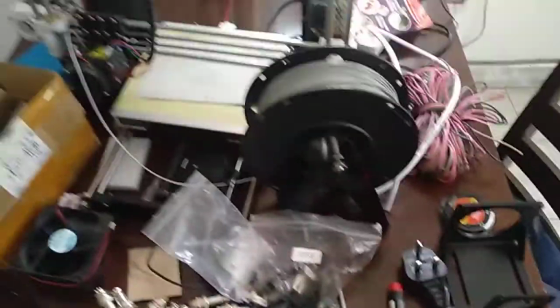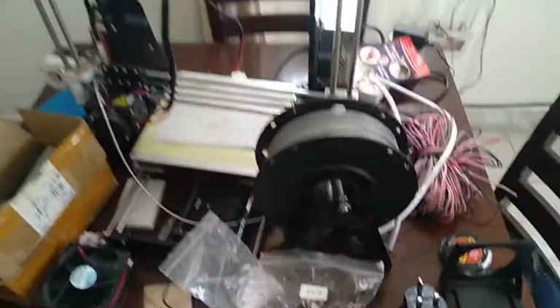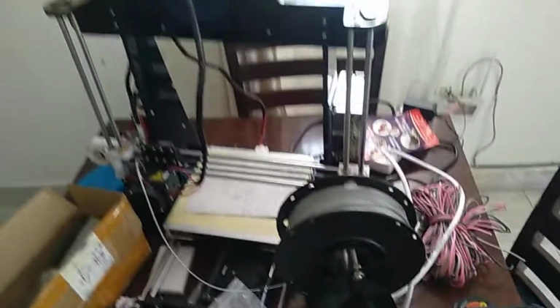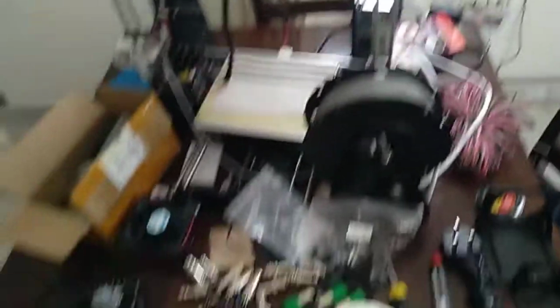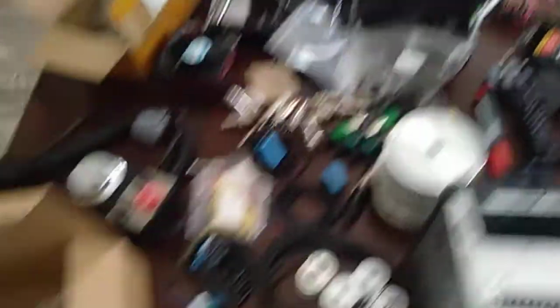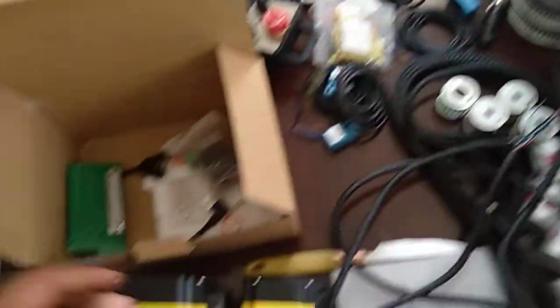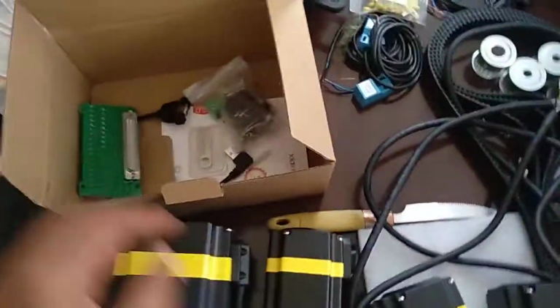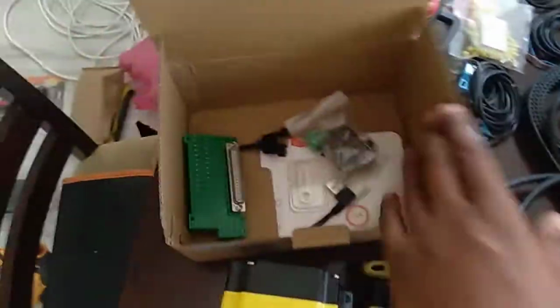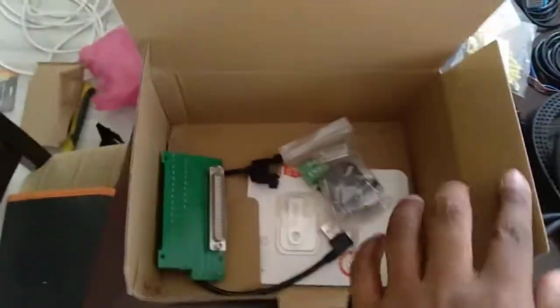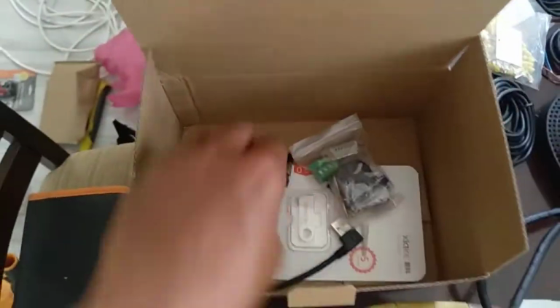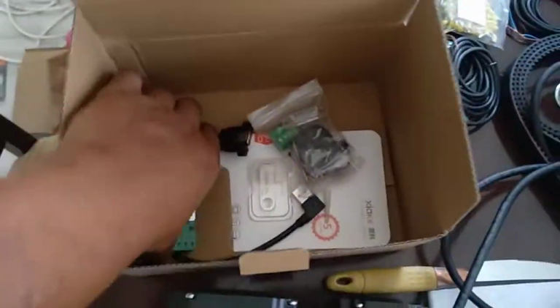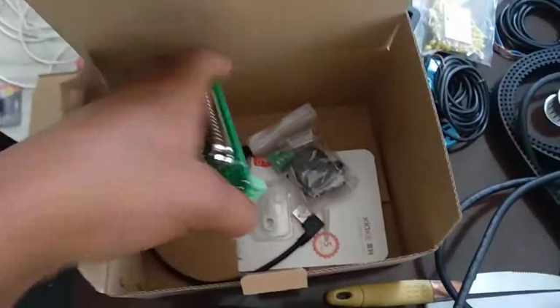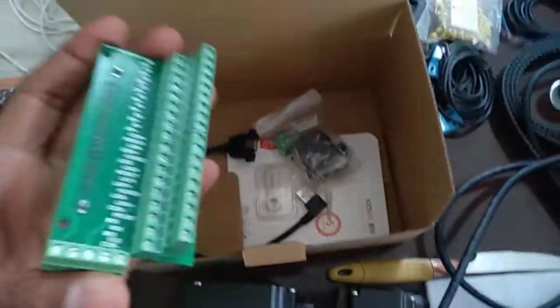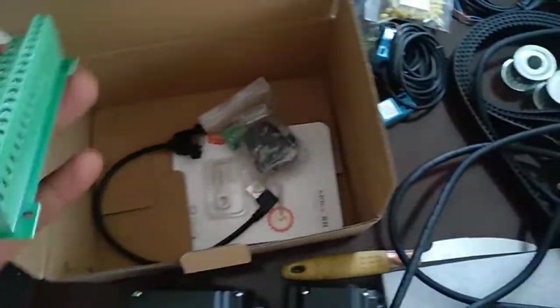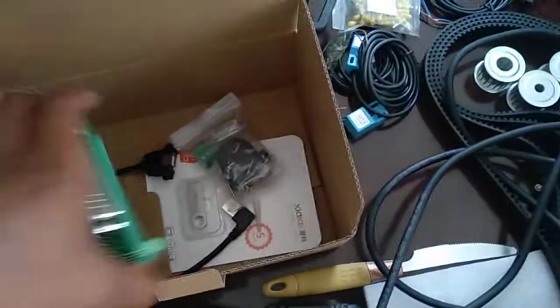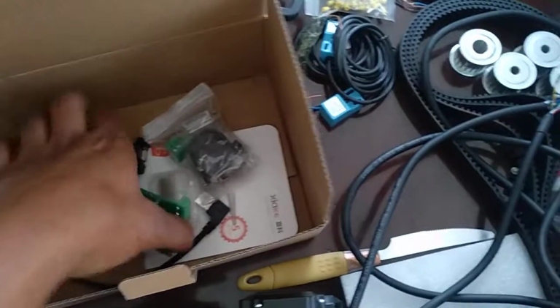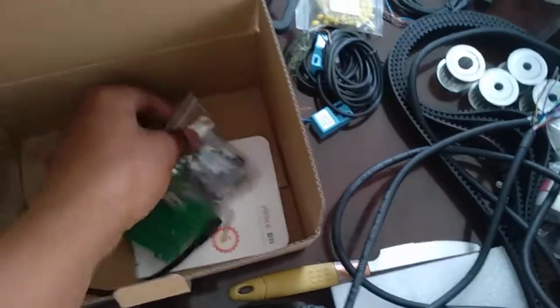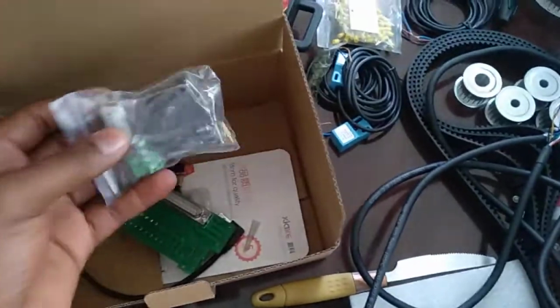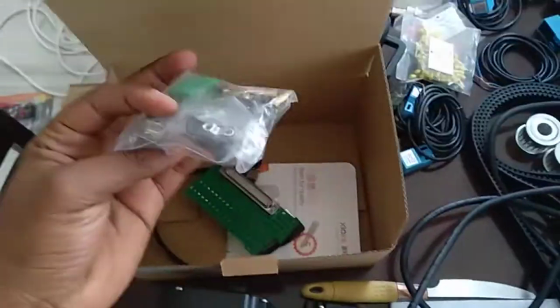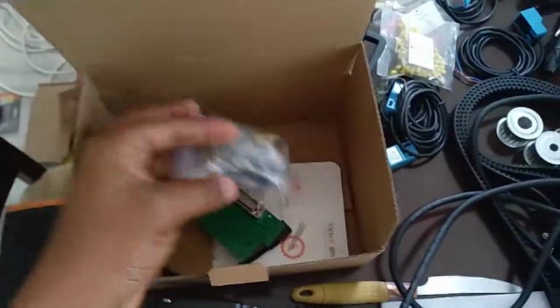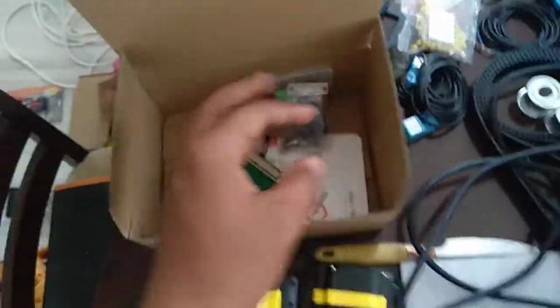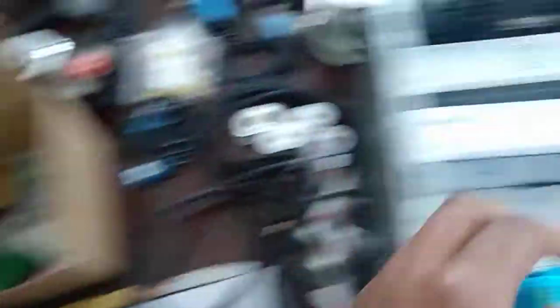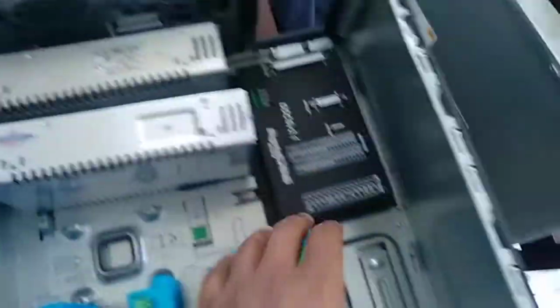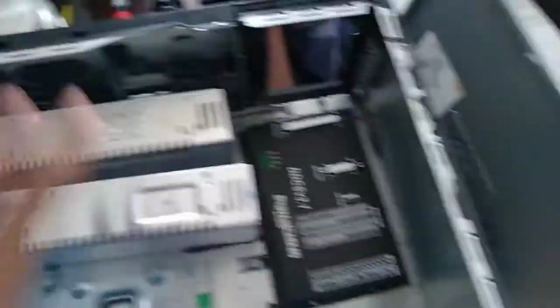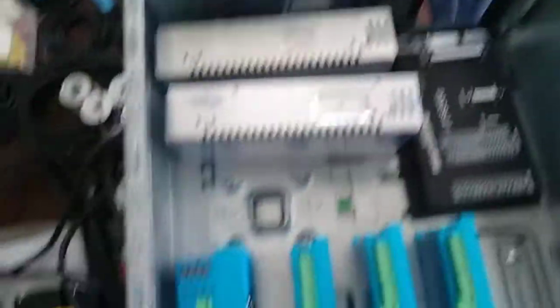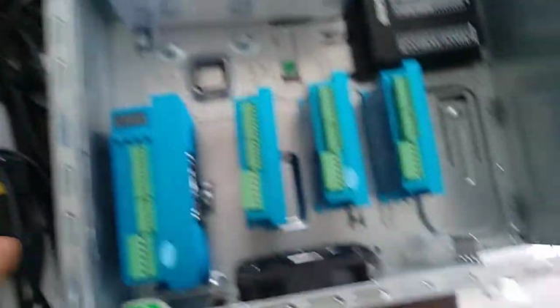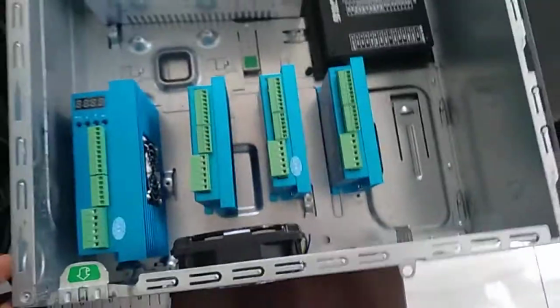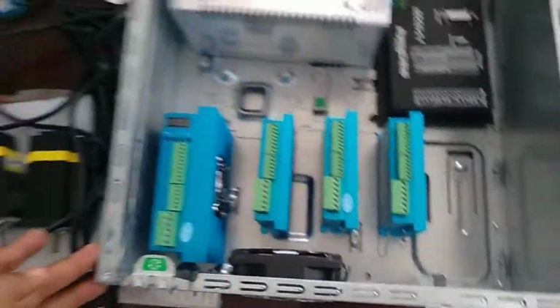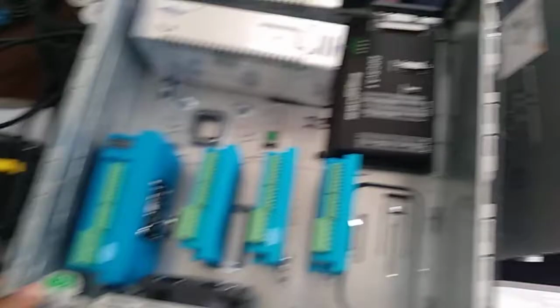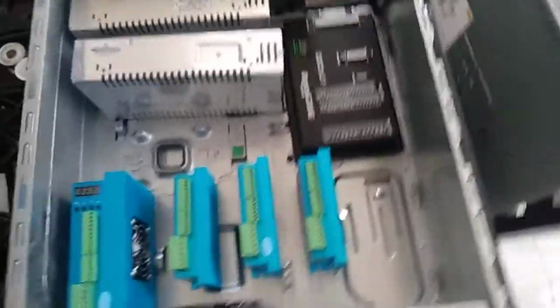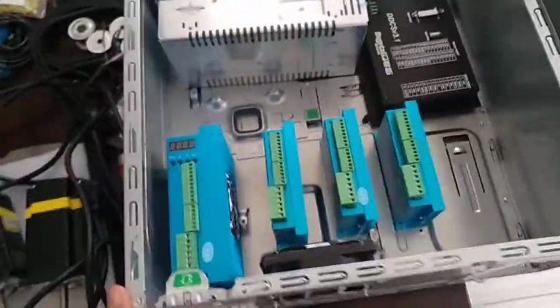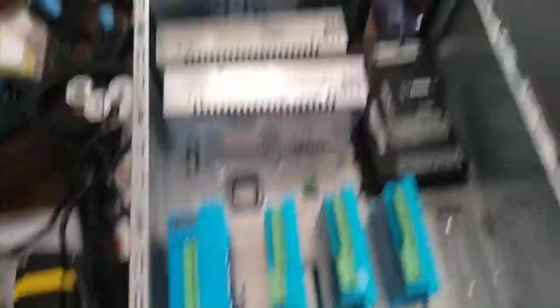This is my 3D printer, this is the controller box, accessories. This is how I want to wire it up, and this is an old computer case.